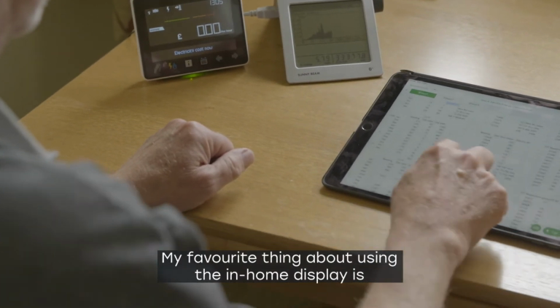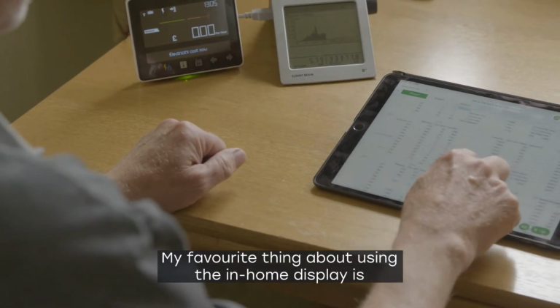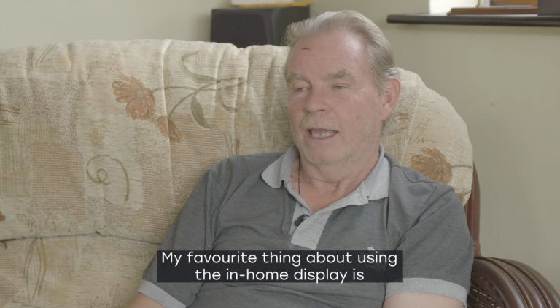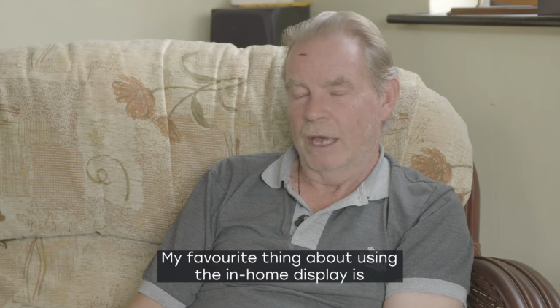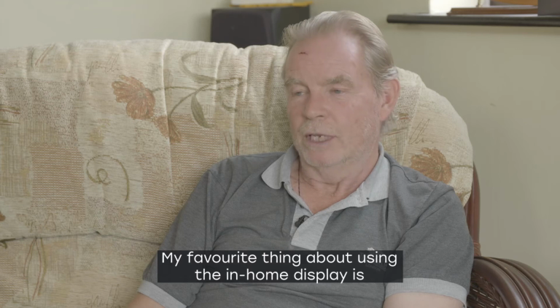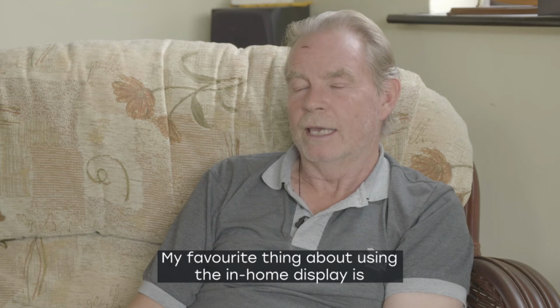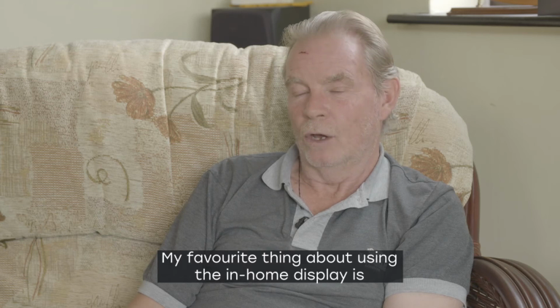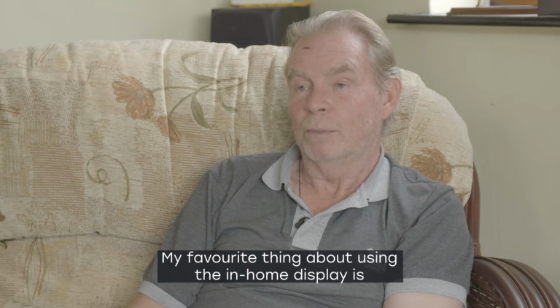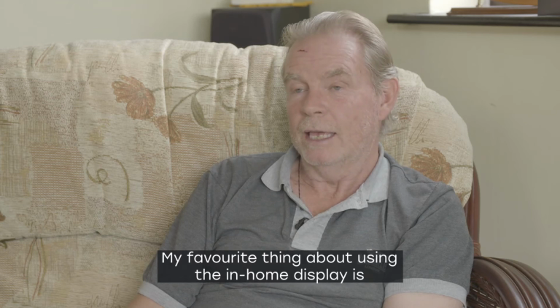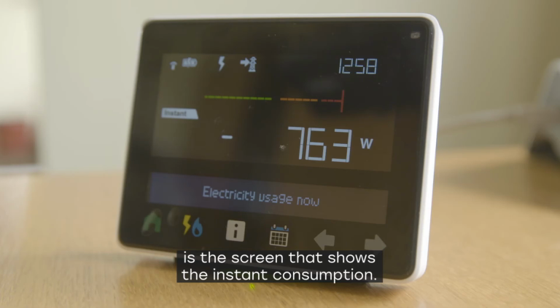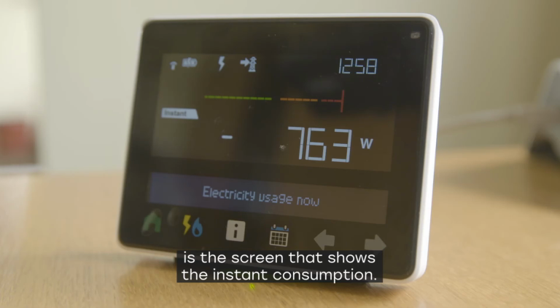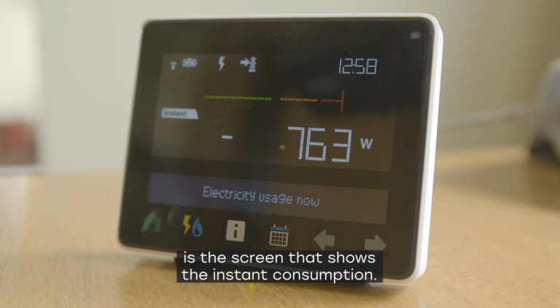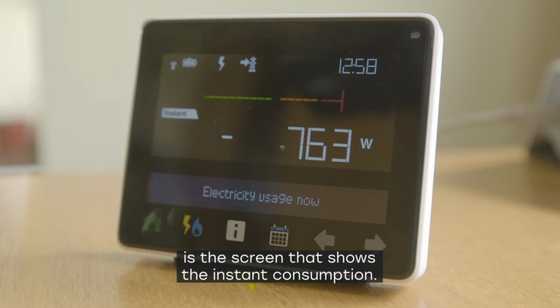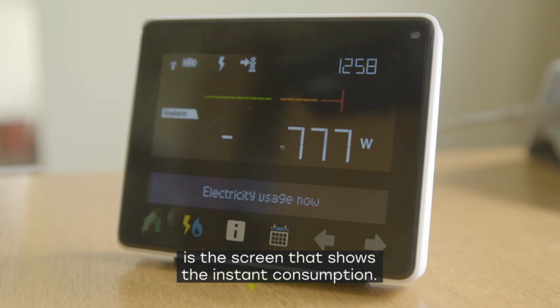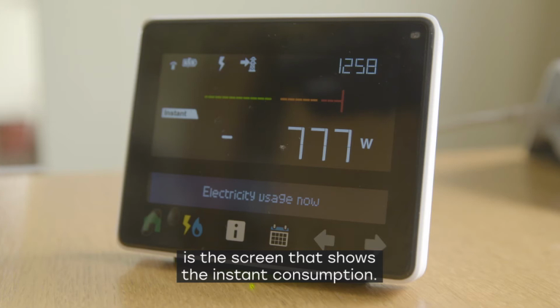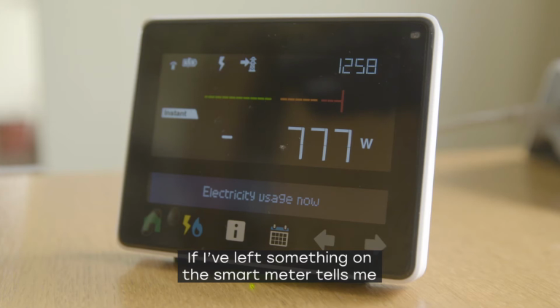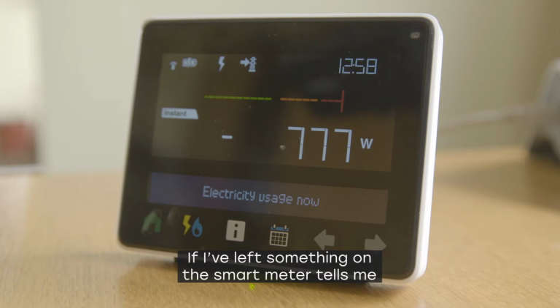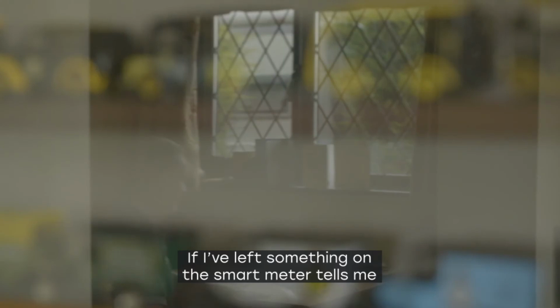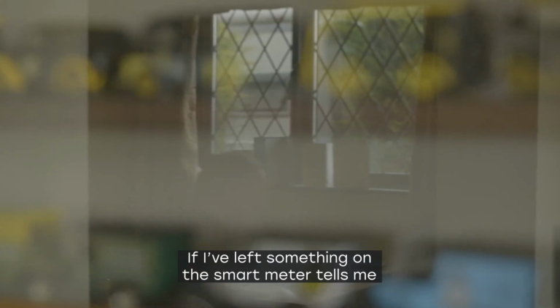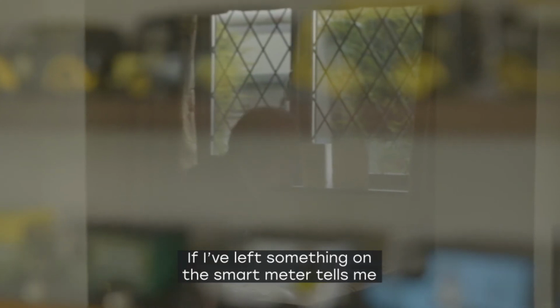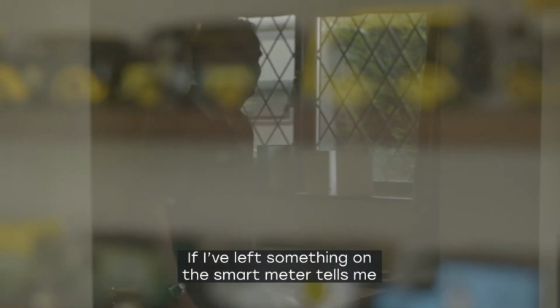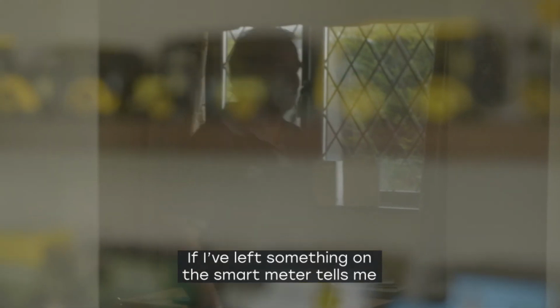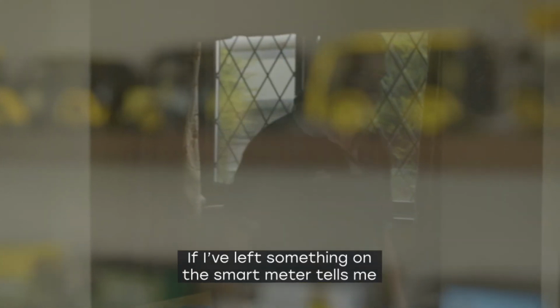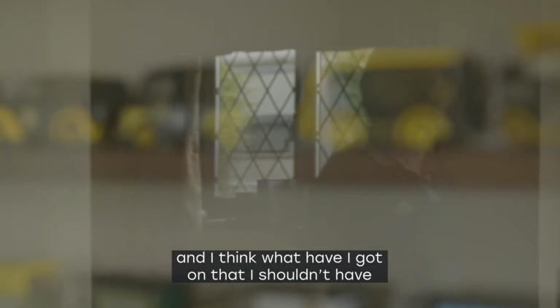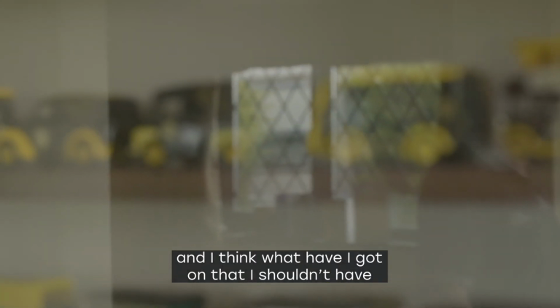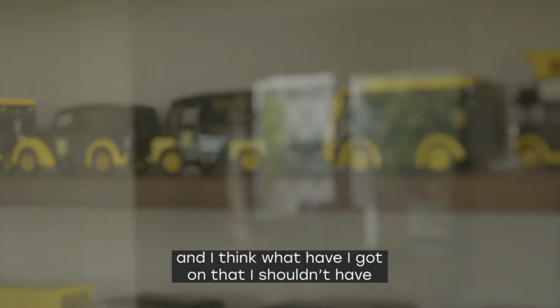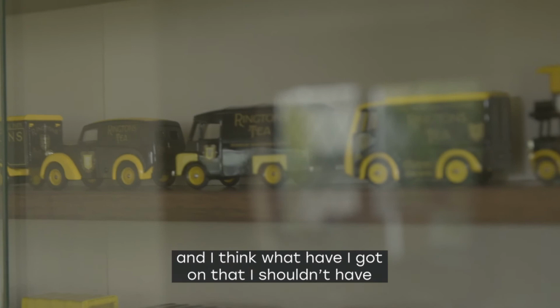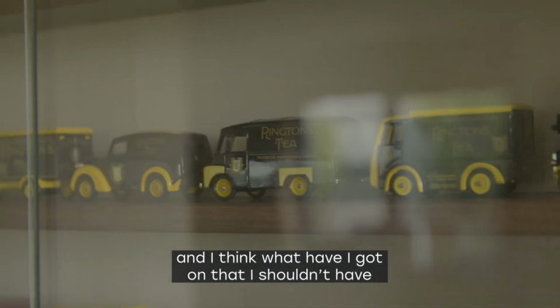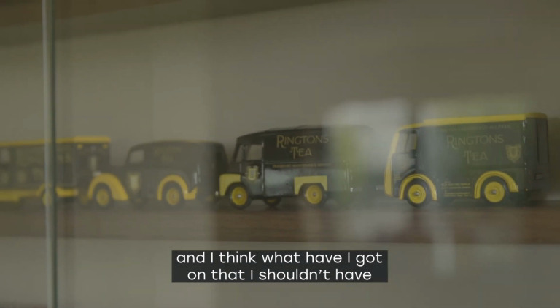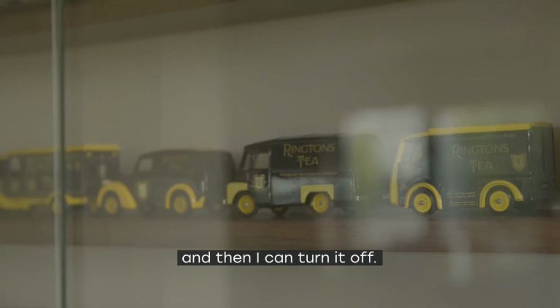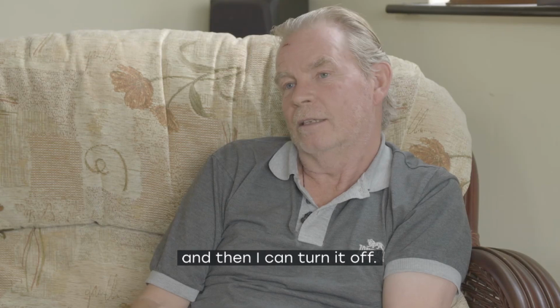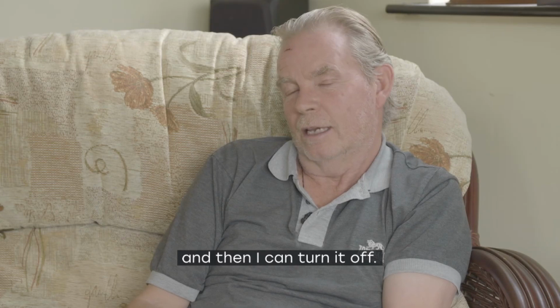My favourite thing about using the in-home display is the screen that shows the instant consumption. So if I've left something on, the smart meter tells me and I think about what I've got on that I shouldn't have.